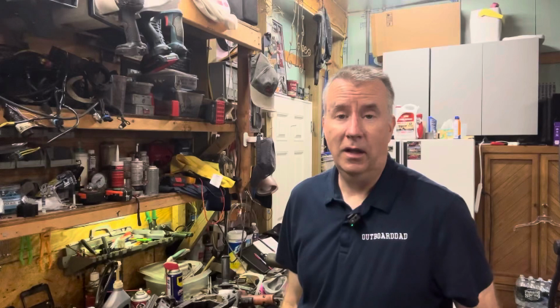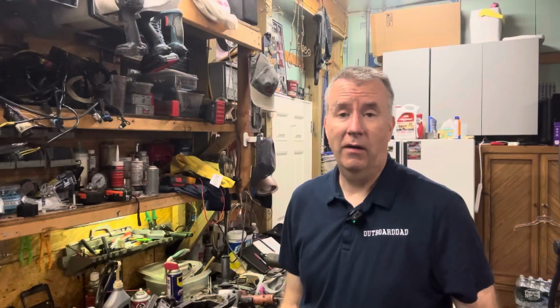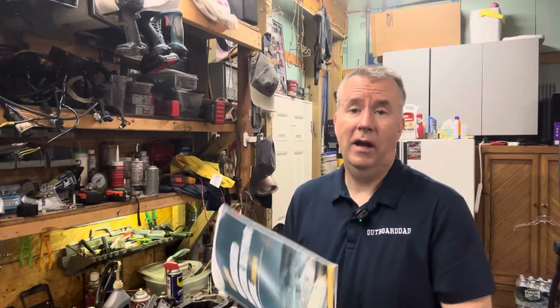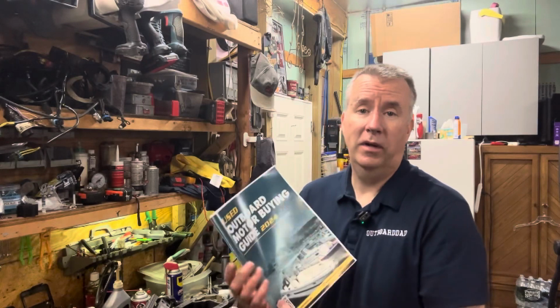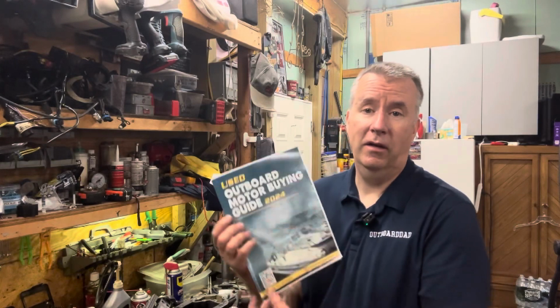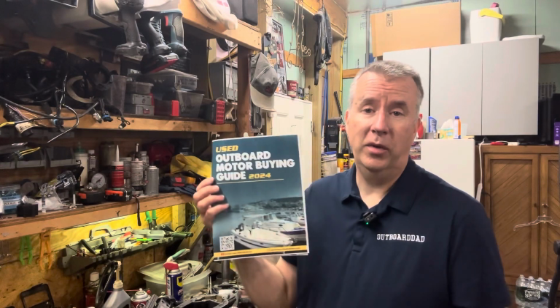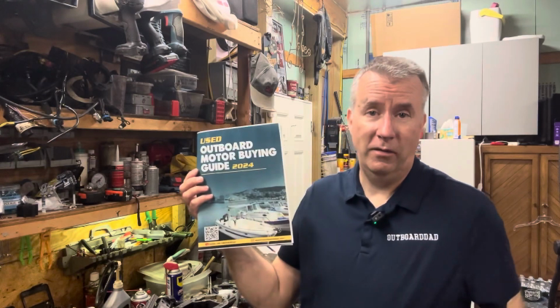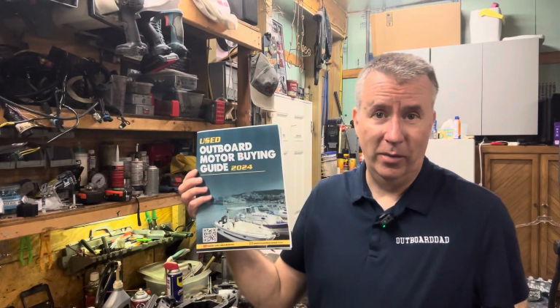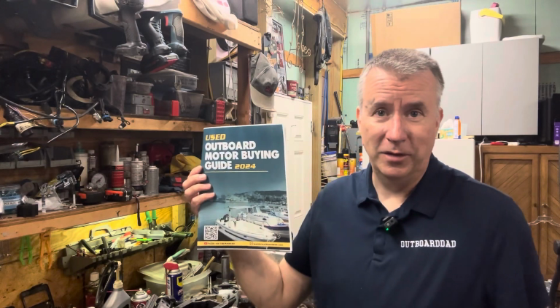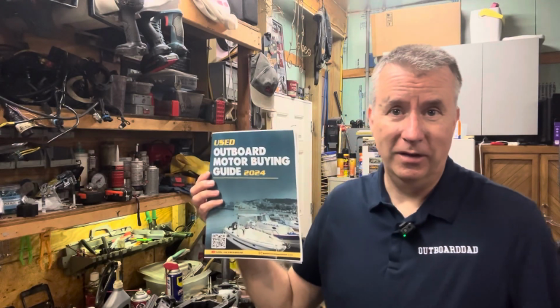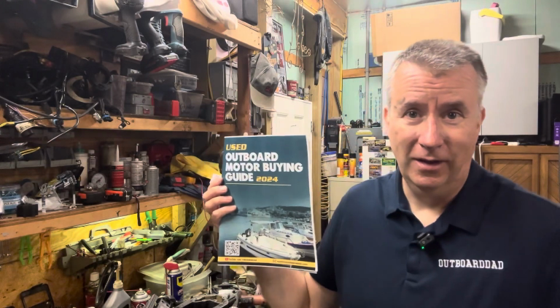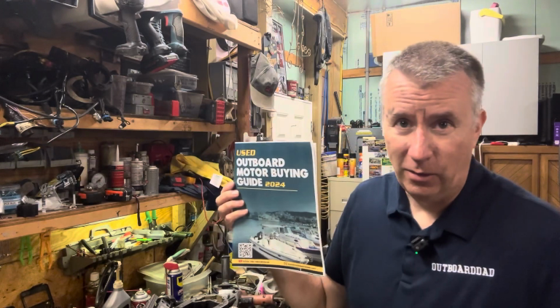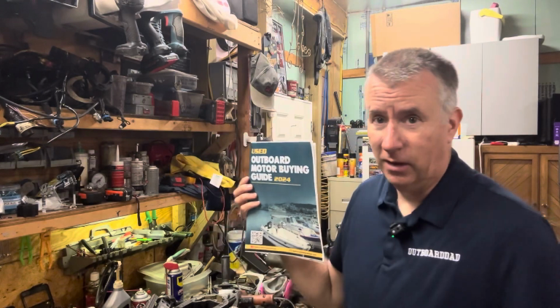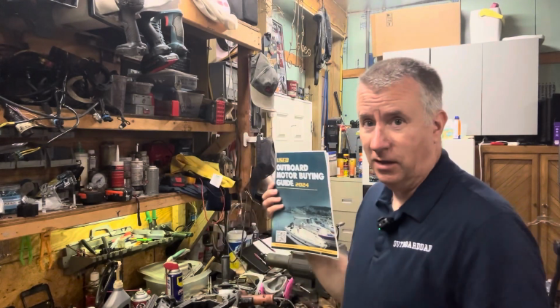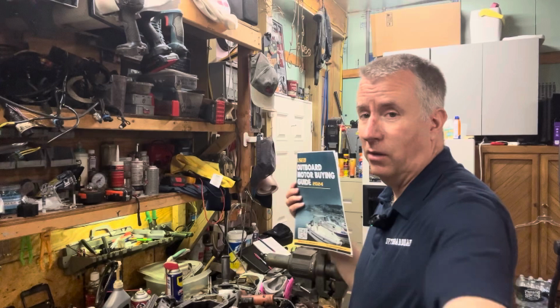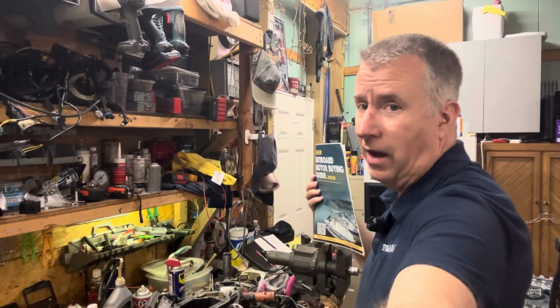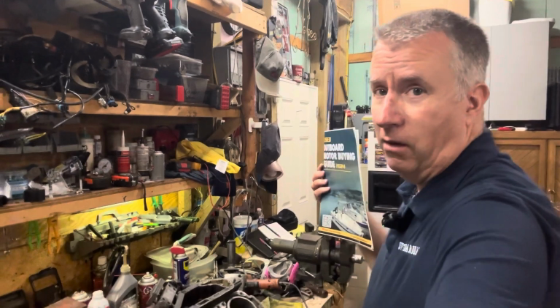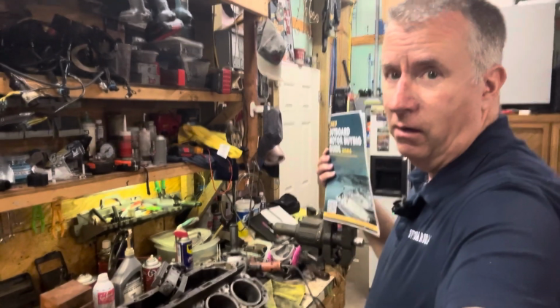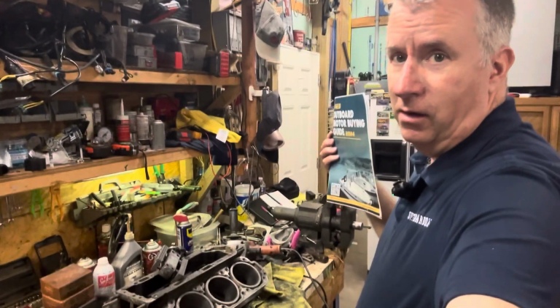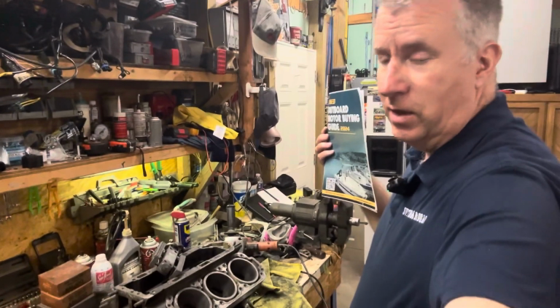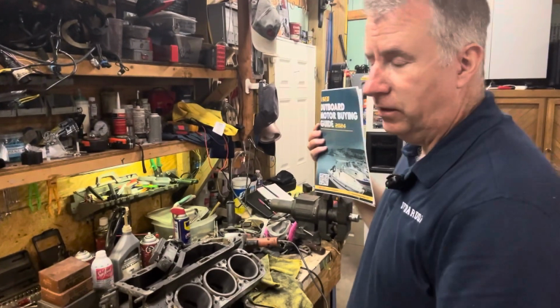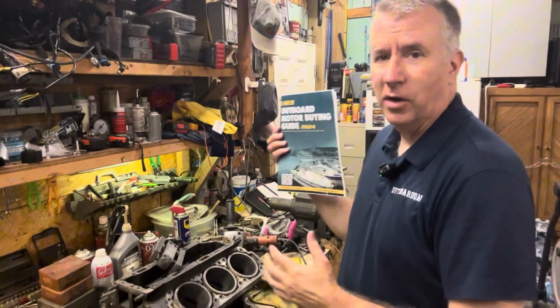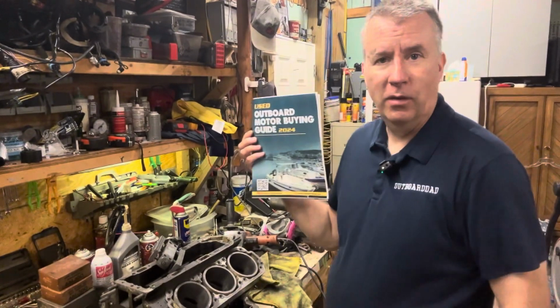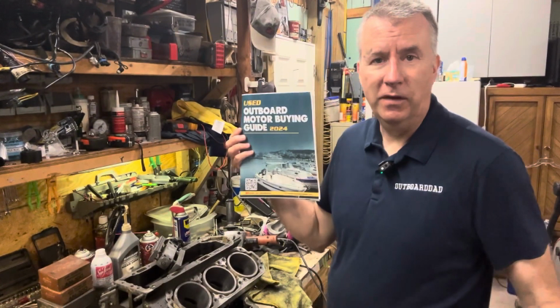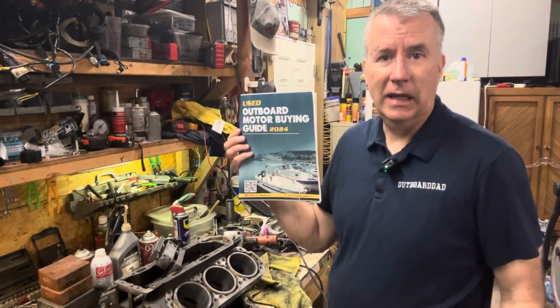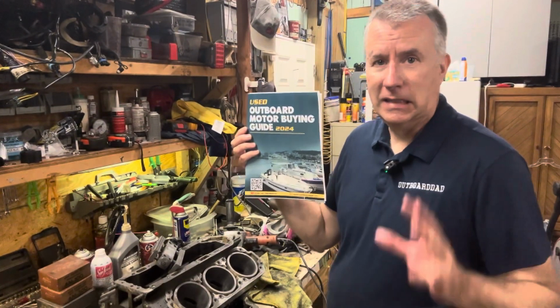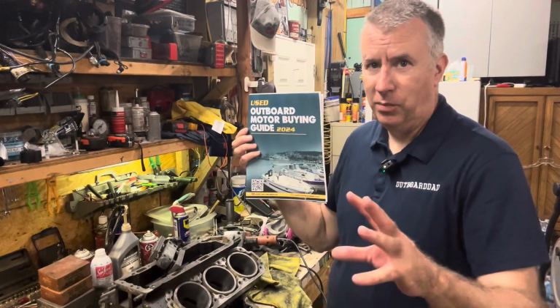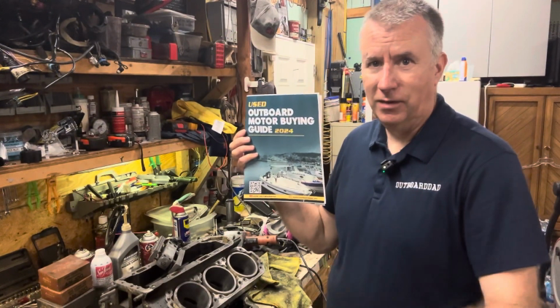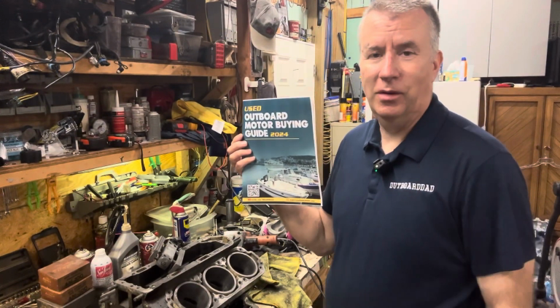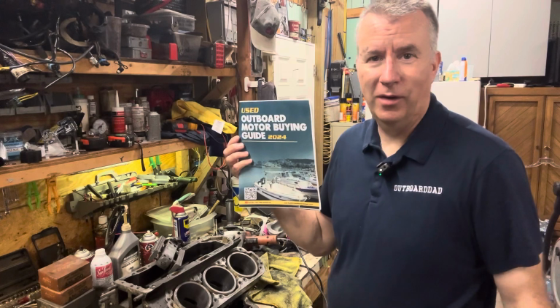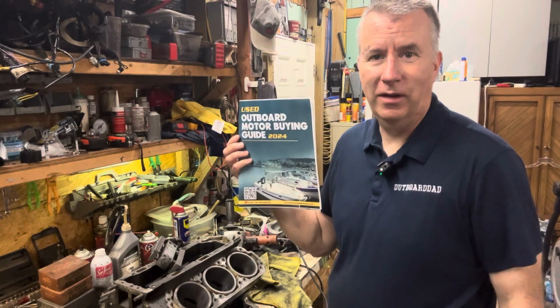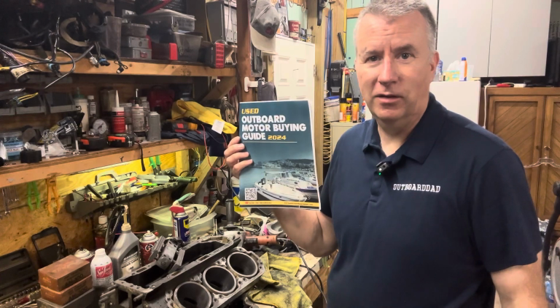Keith McGowan here, the Outboard Dad, here to help you have a better boating experience. Today we're going to continue on with our rebuild of our Mercury 150, getting in deep into doing boring and honing the cylinders.